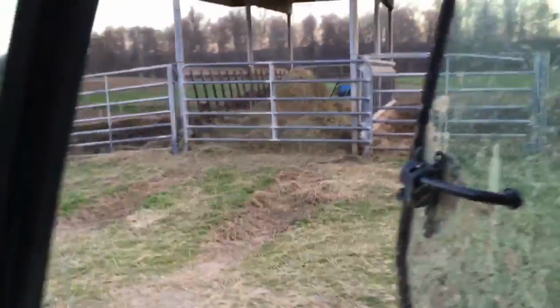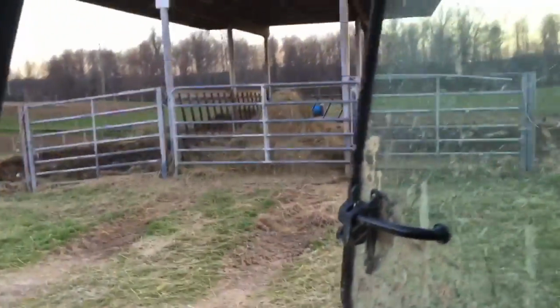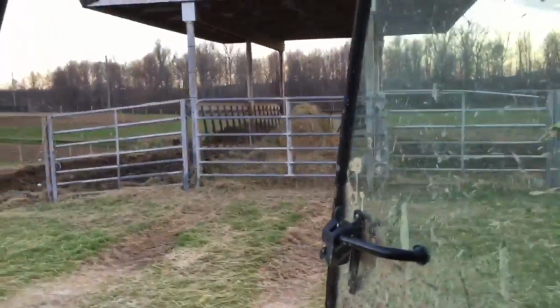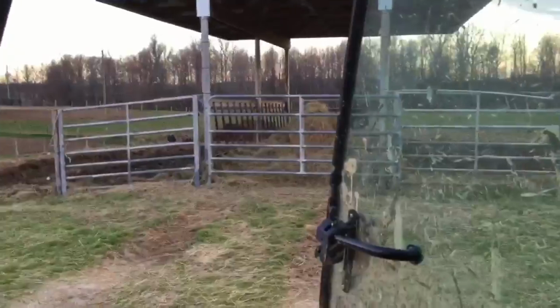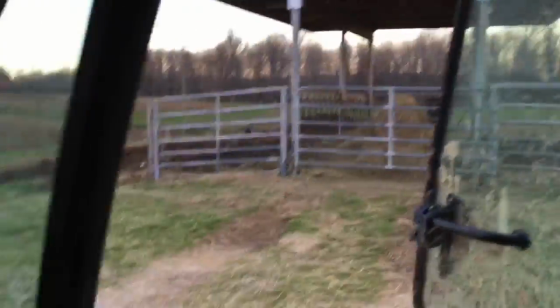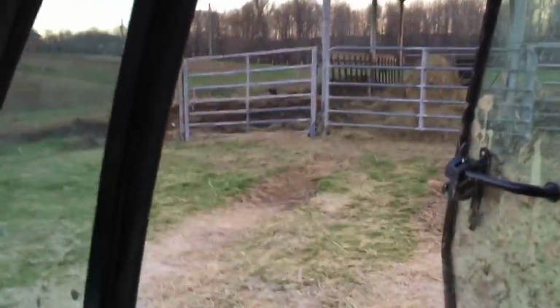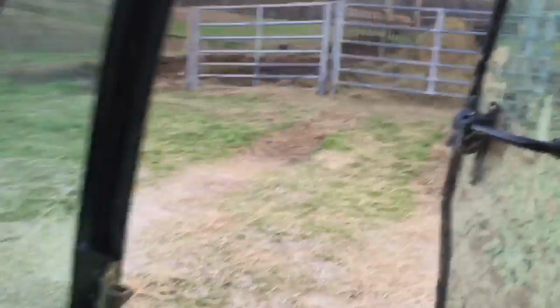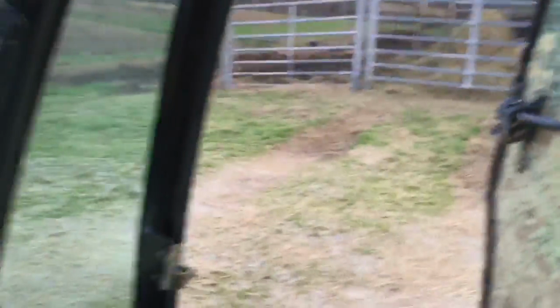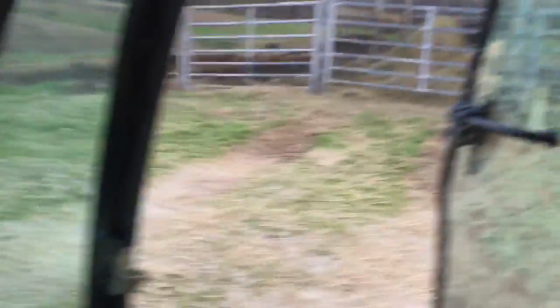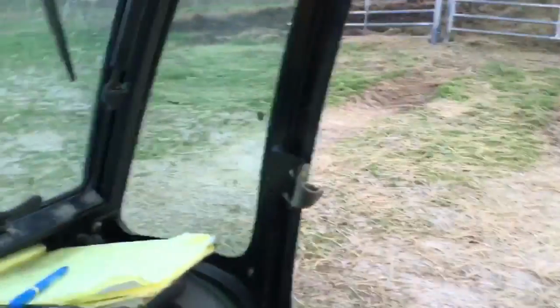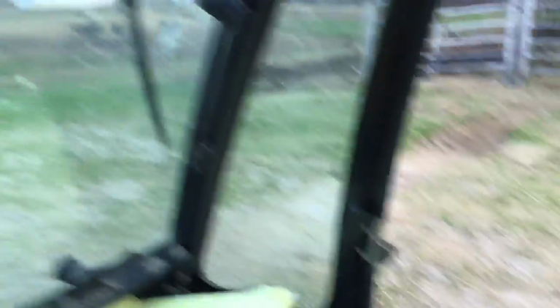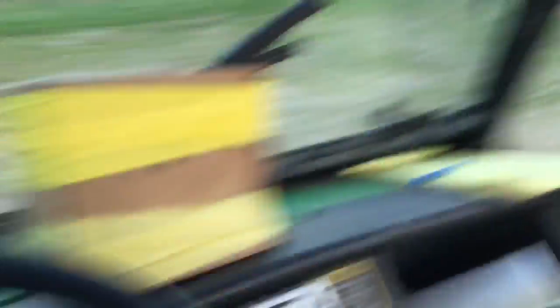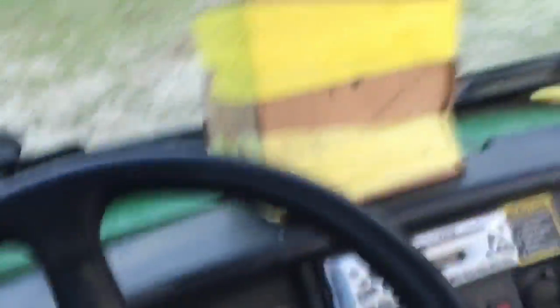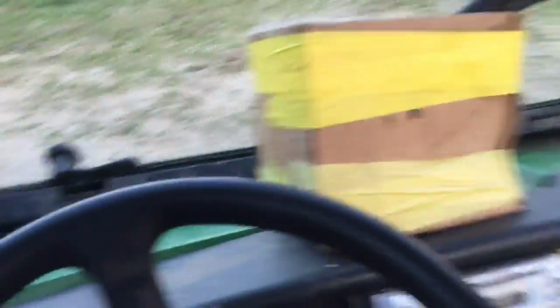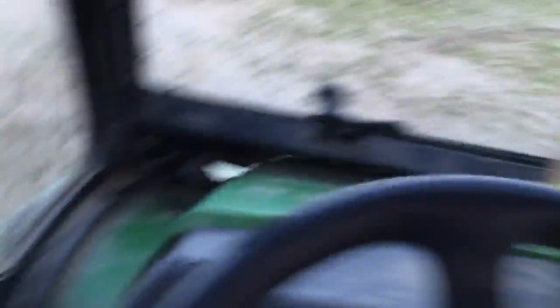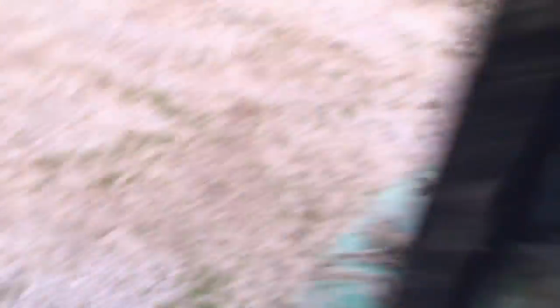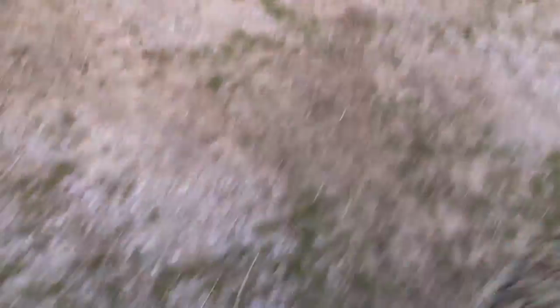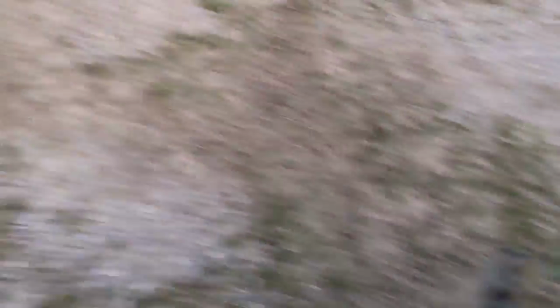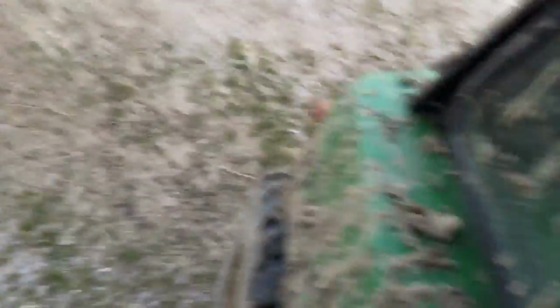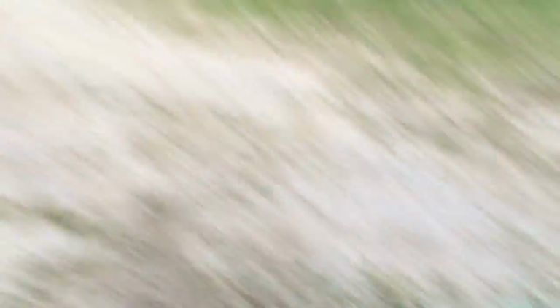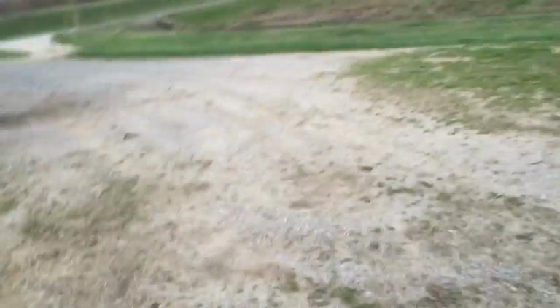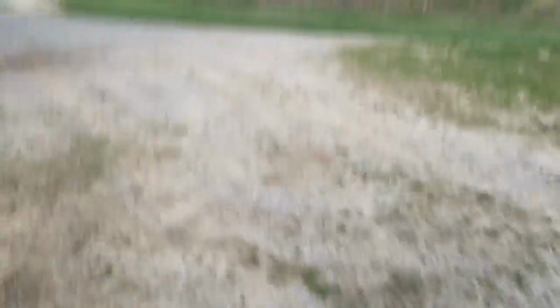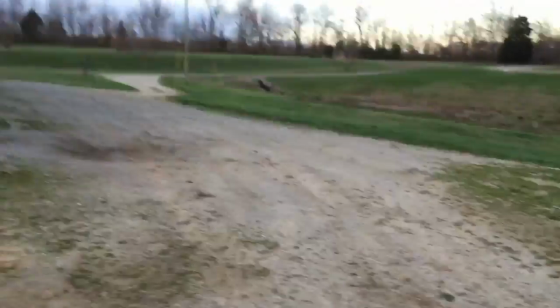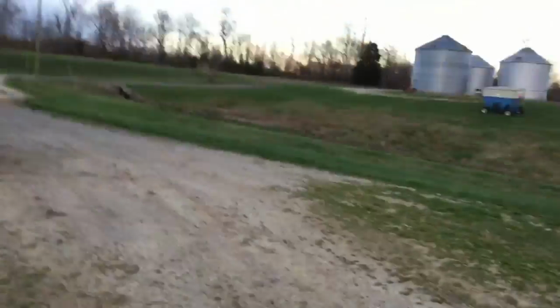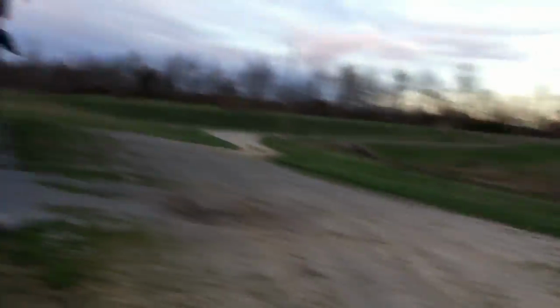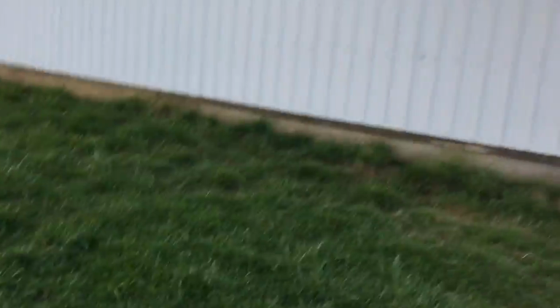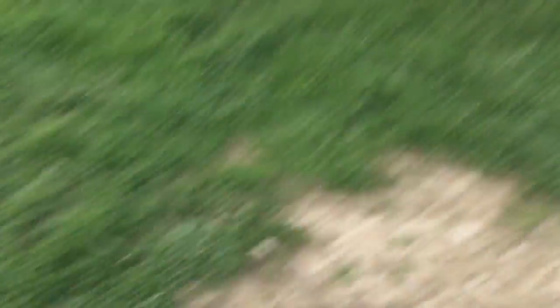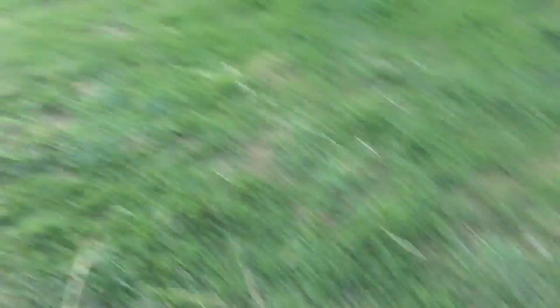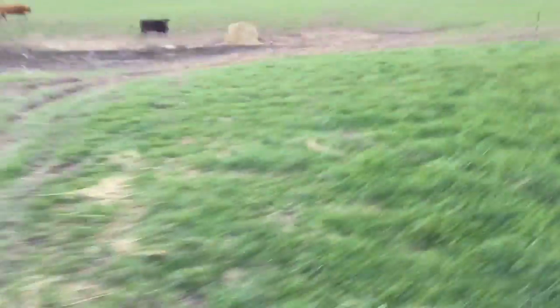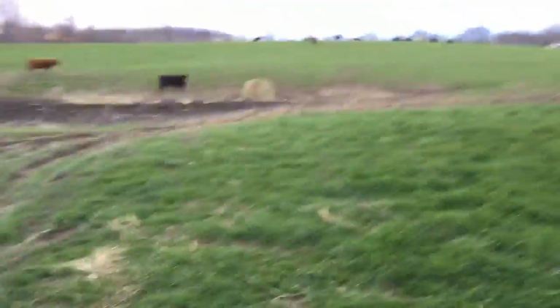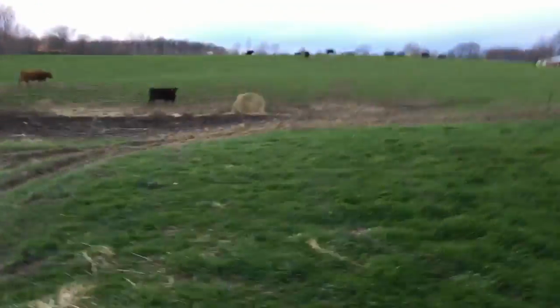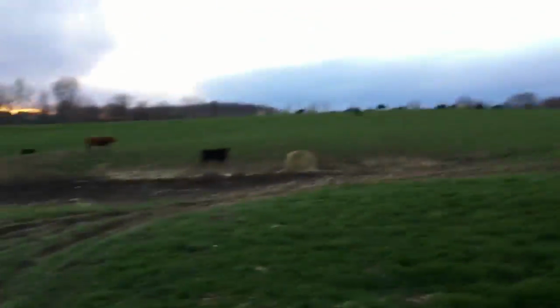Just about cleaned up that hay ring. Going to go down here and plug this fence back up.